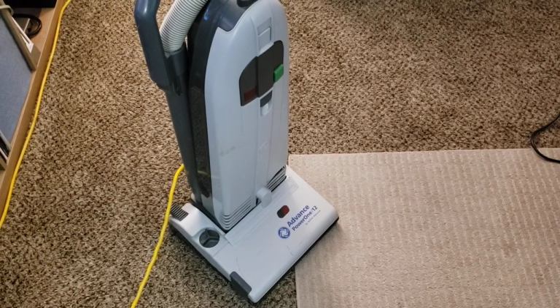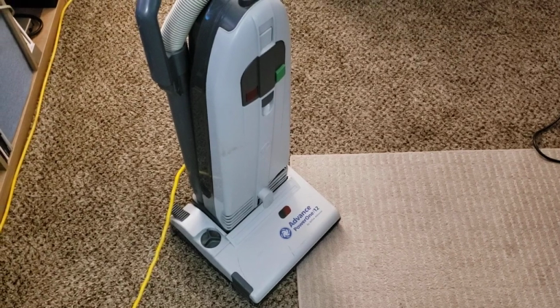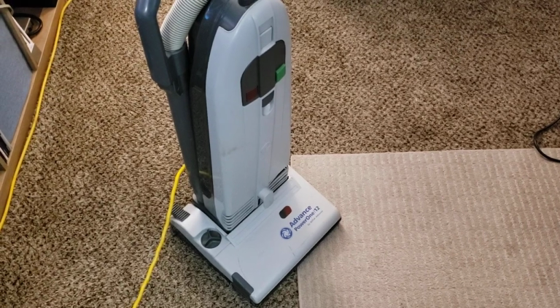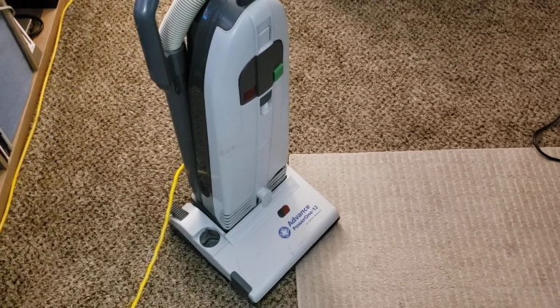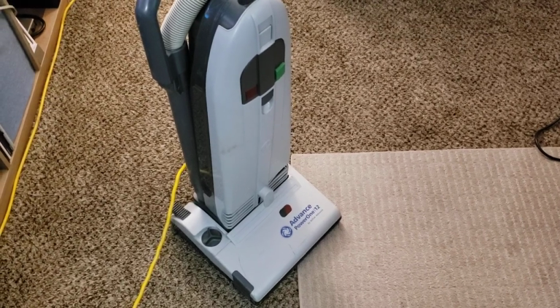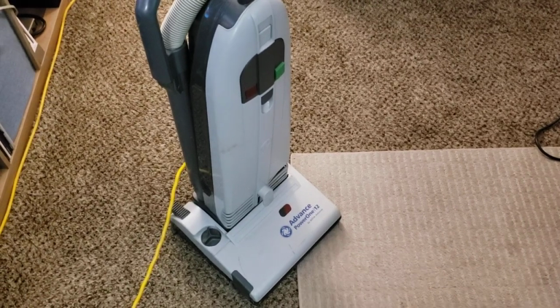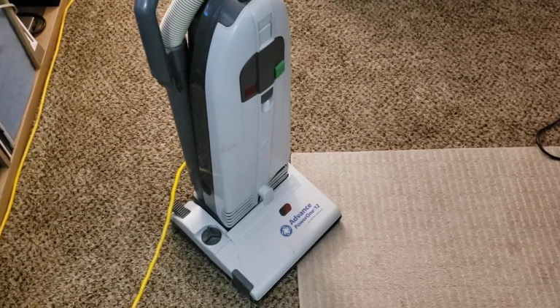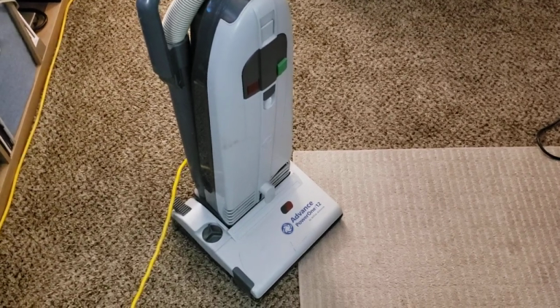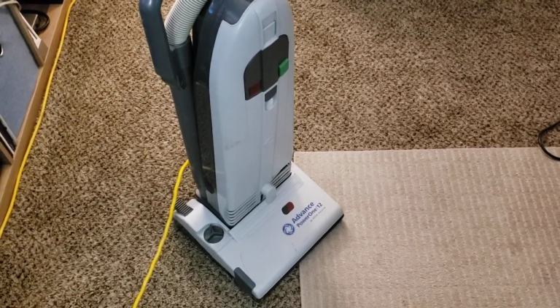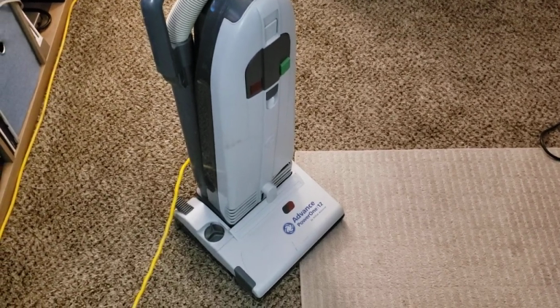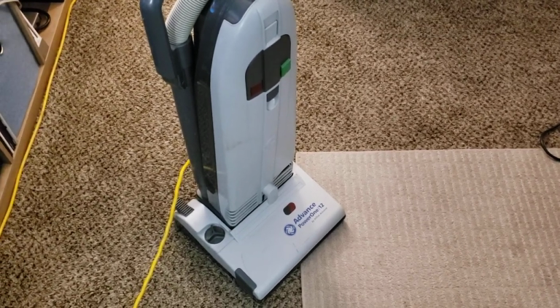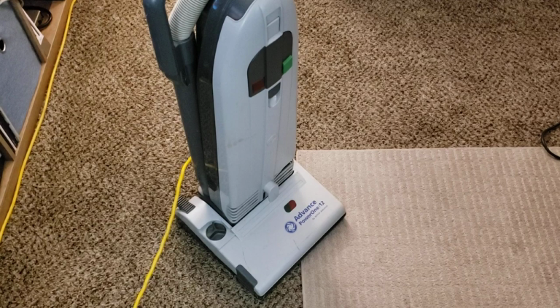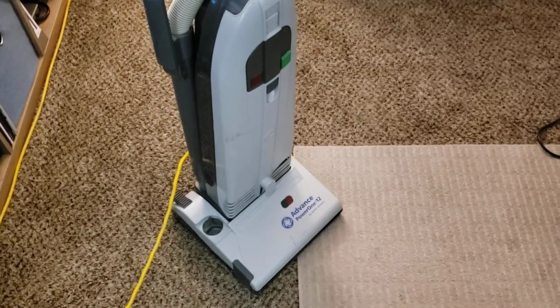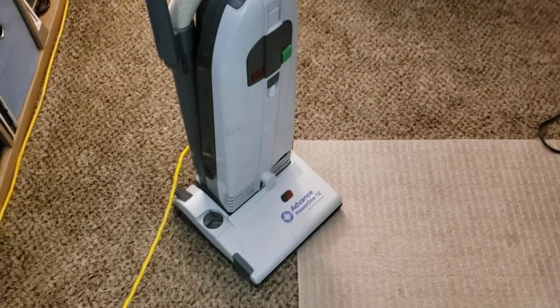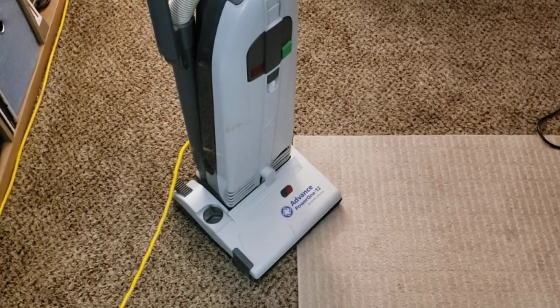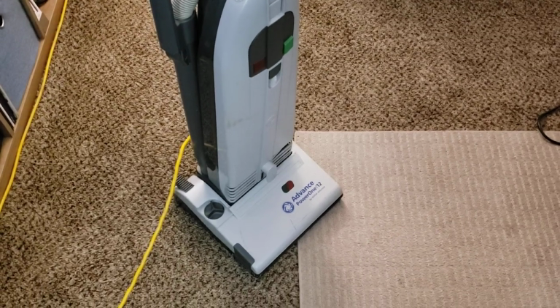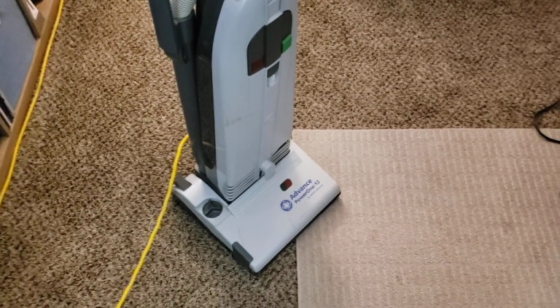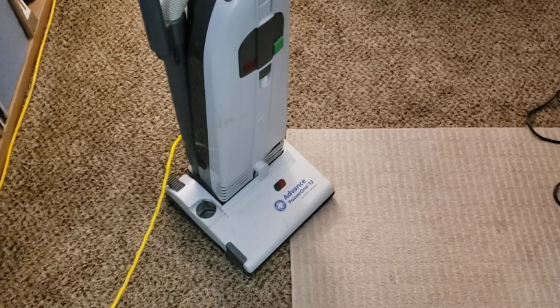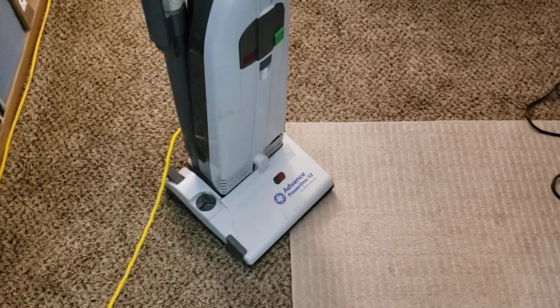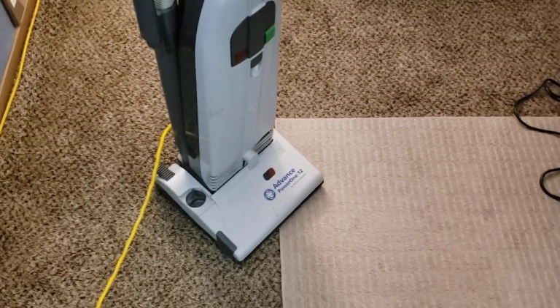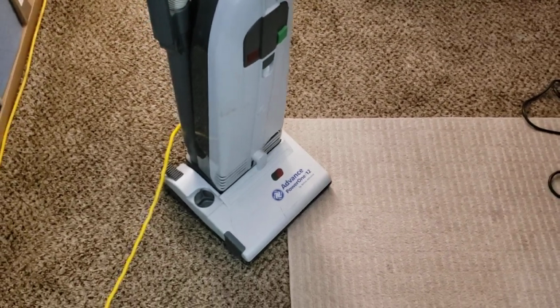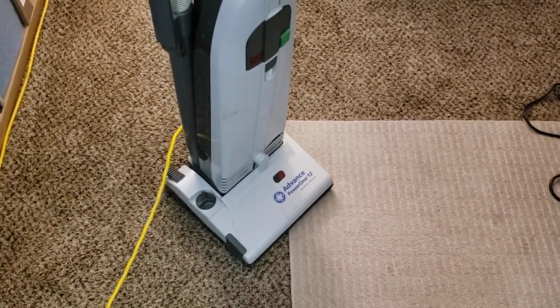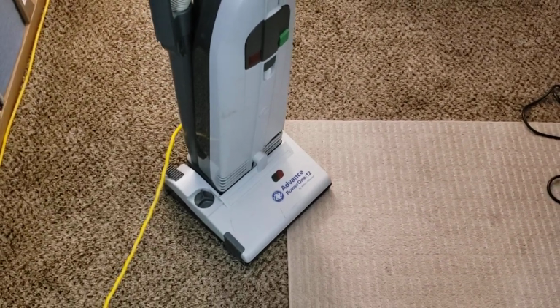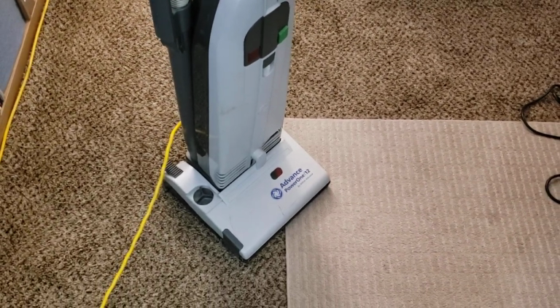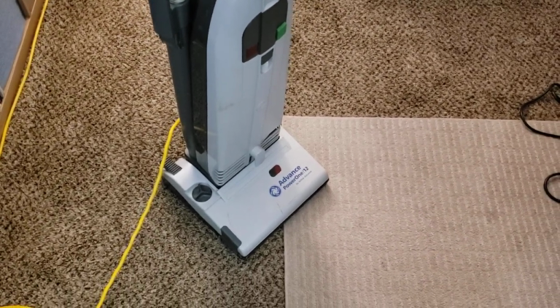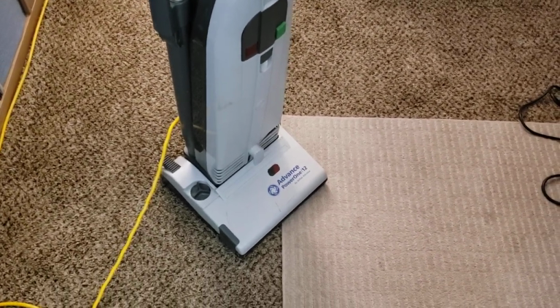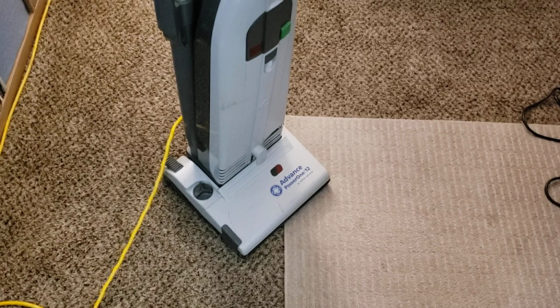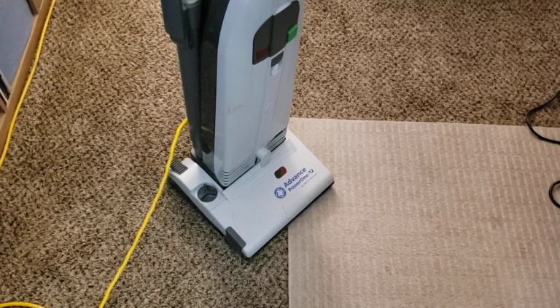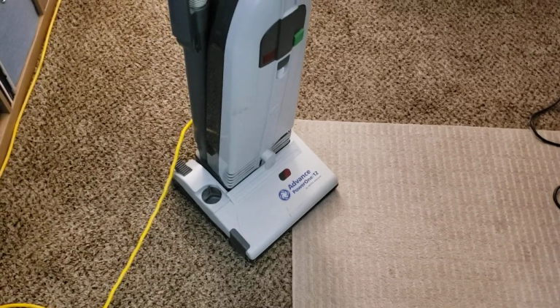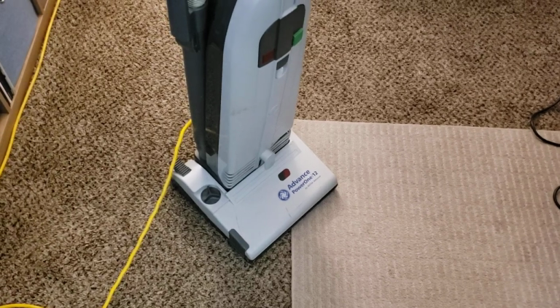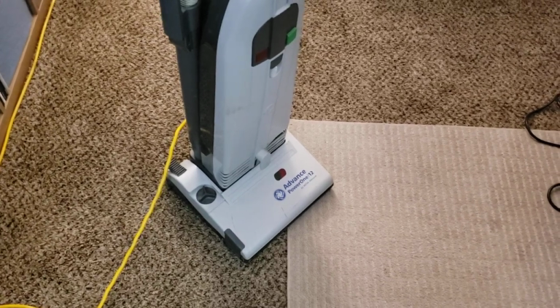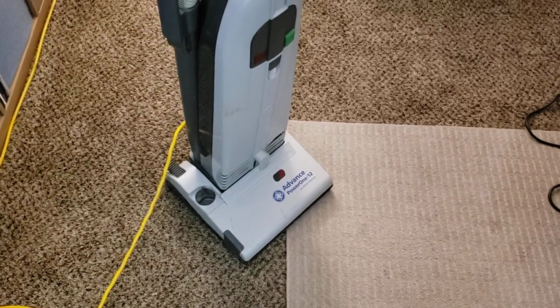What's up guys, Intellitech Studios here, and today we'll be doing the full review on my first ever Nilfisk, or Lindhaus — you can call it either one, because it's branded Nilfisk but it's clearly a Lindhaus design.